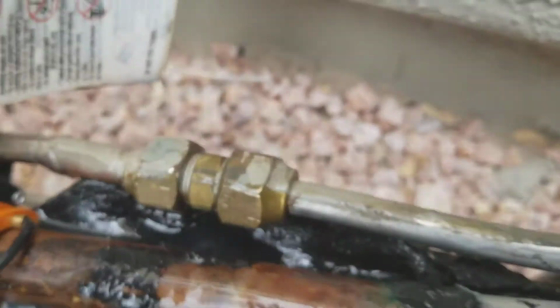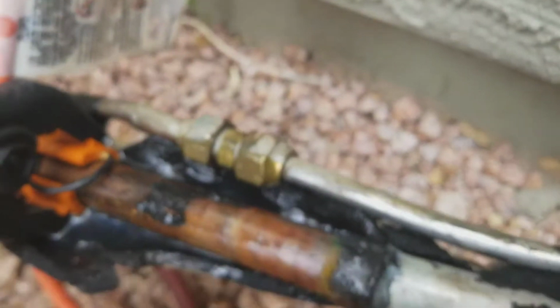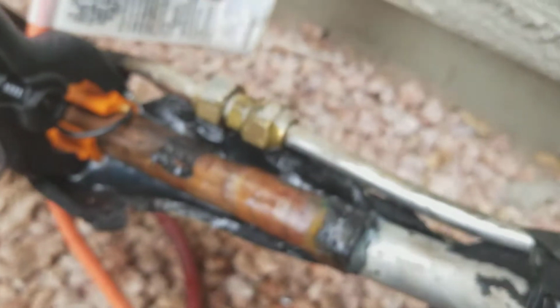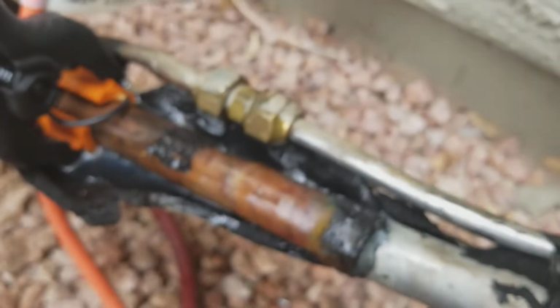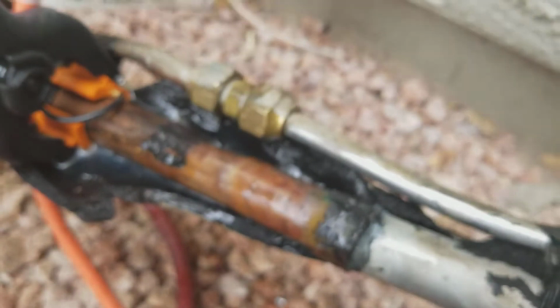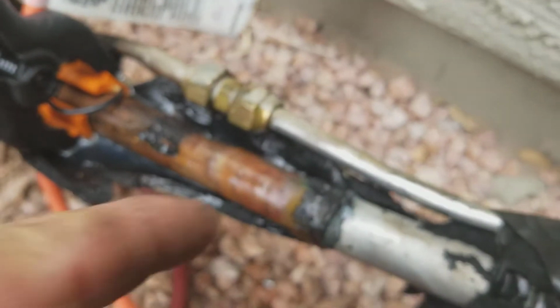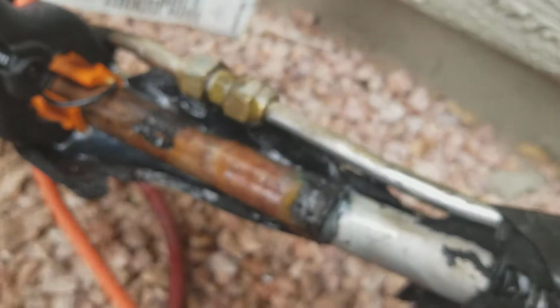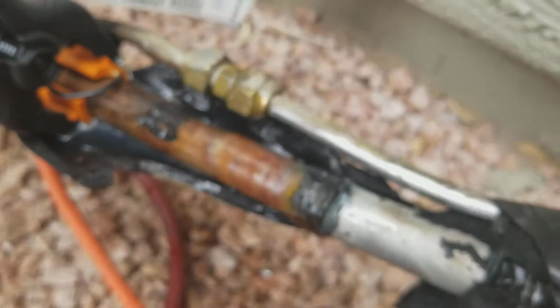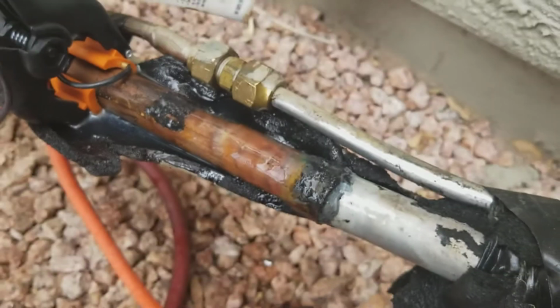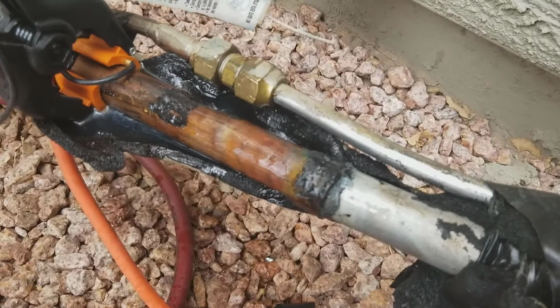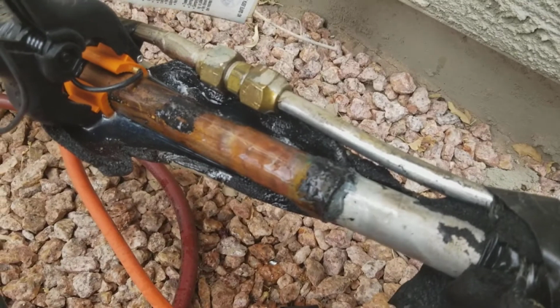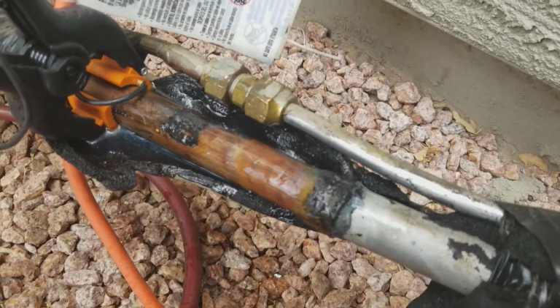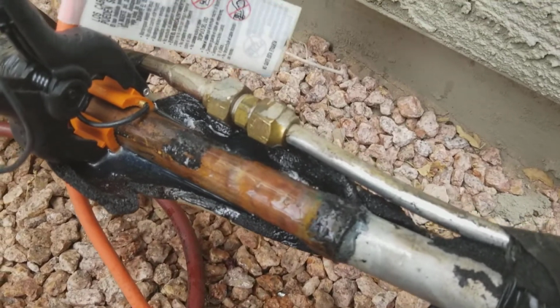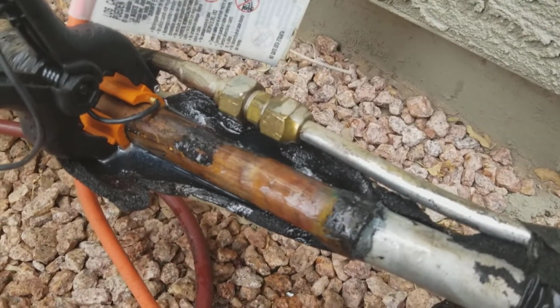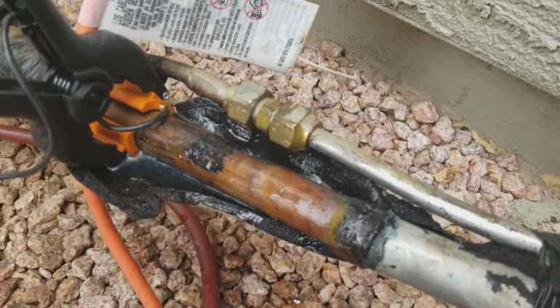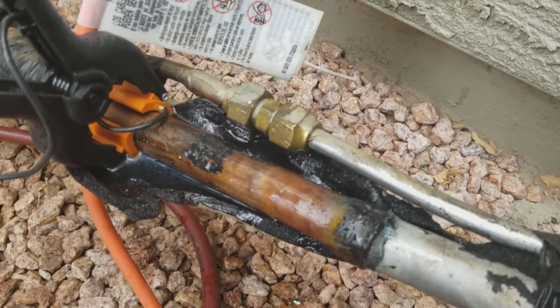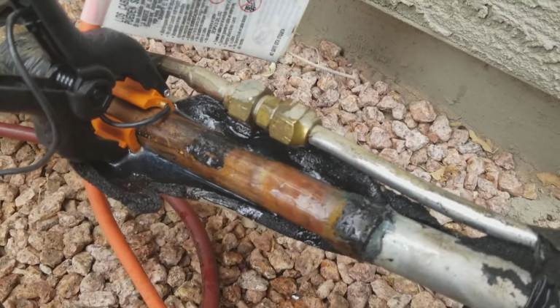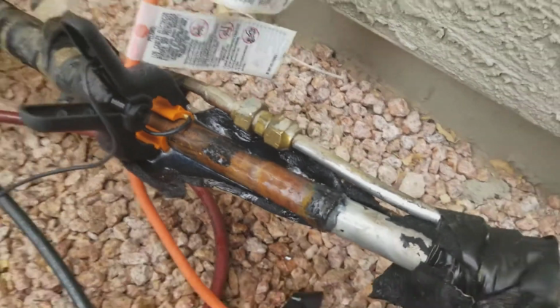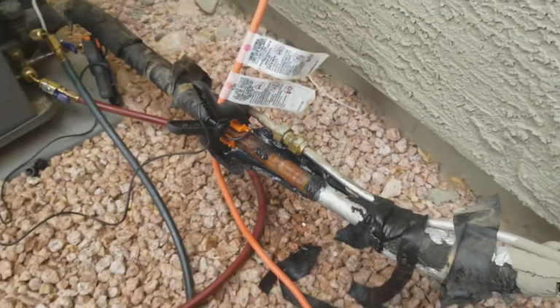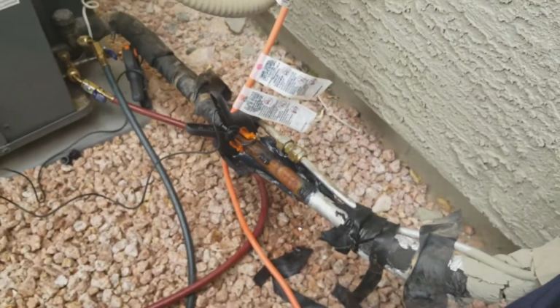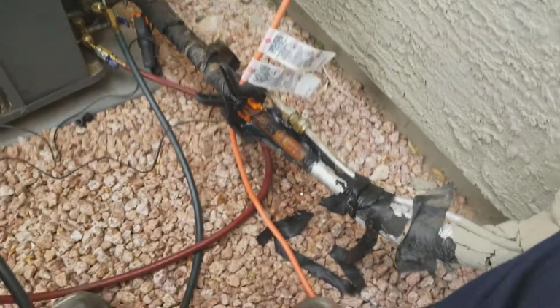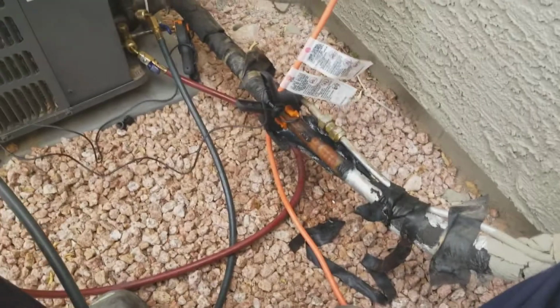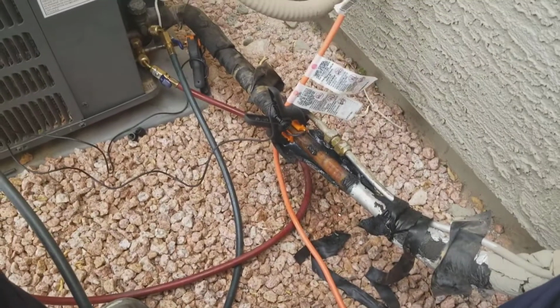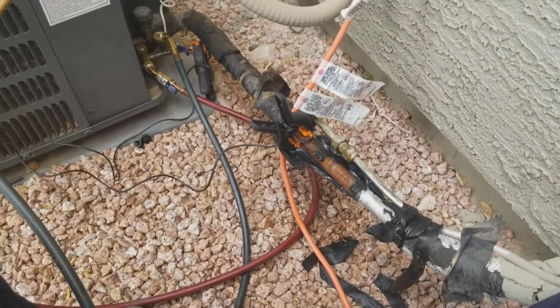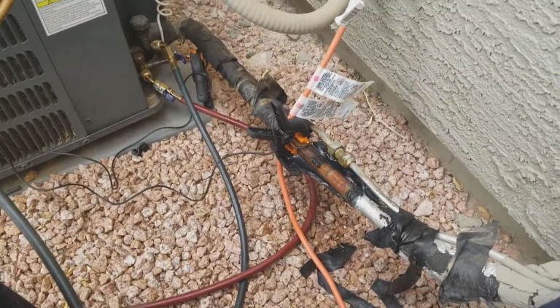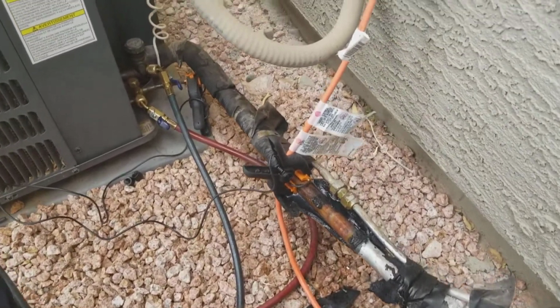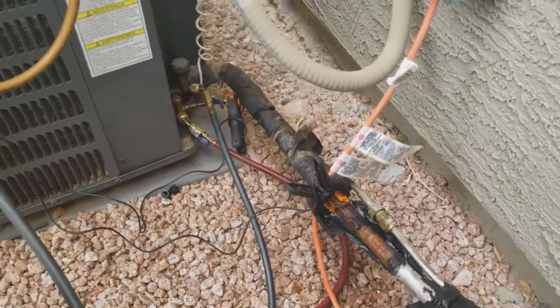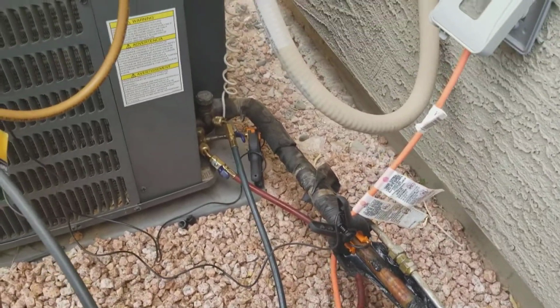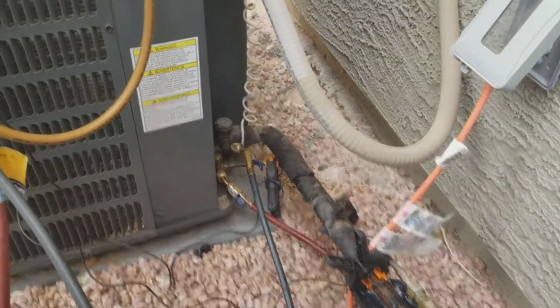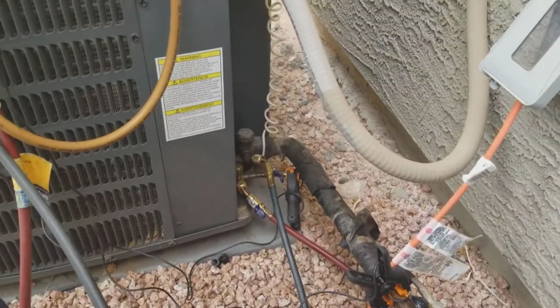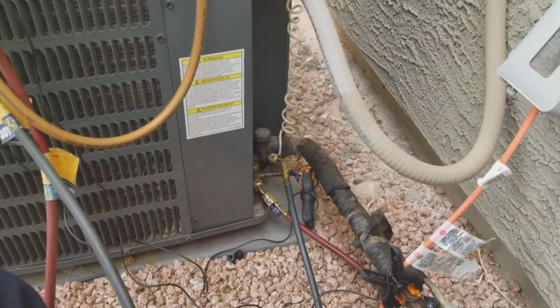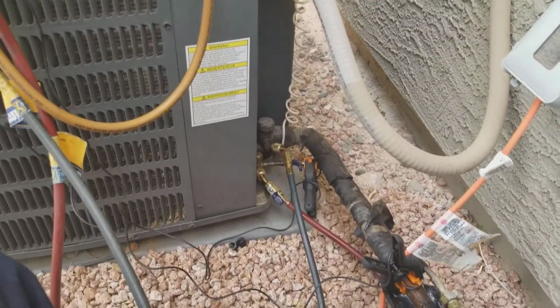Probably need to replace both fittings — it's probably leaking. Chainsaw Charlie, you know, they'll send their guys out to do like 12 startups in one day. It's just you can't get quality when you do that.